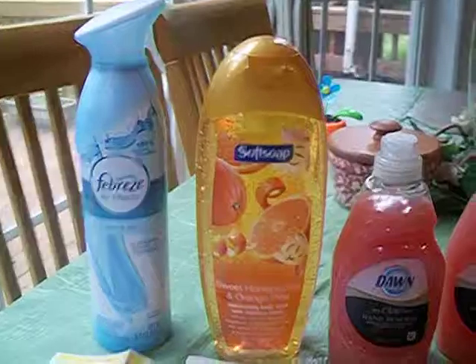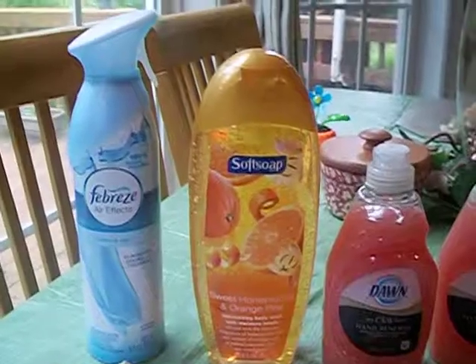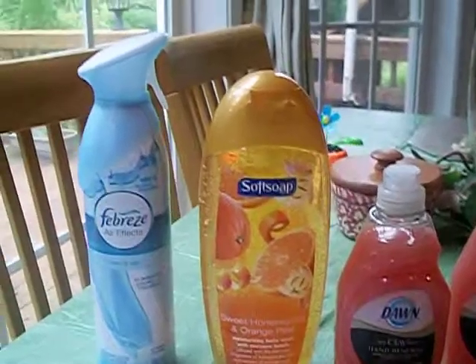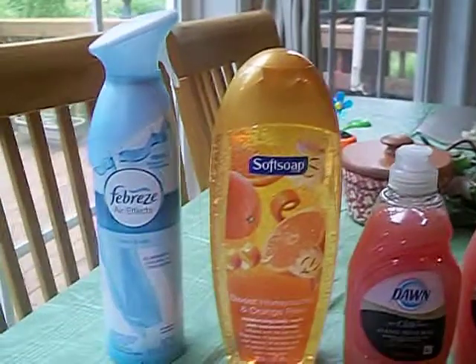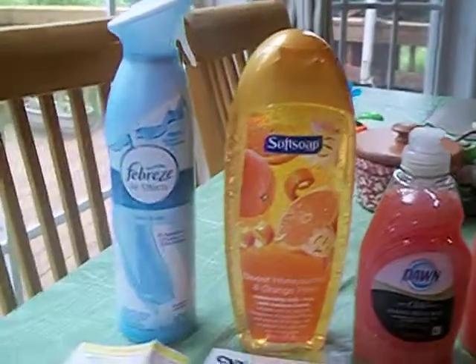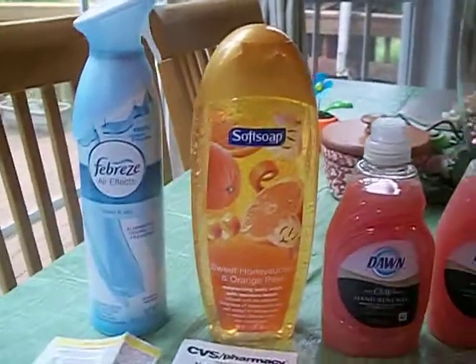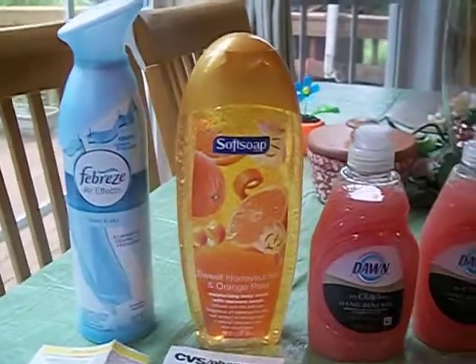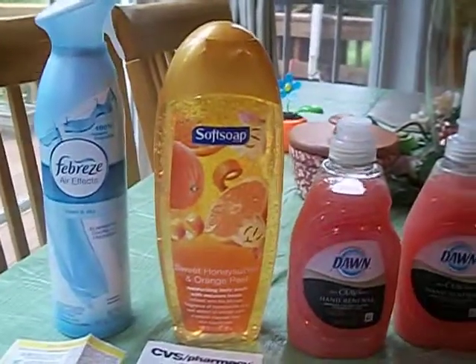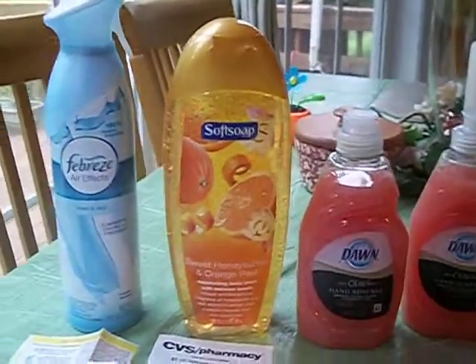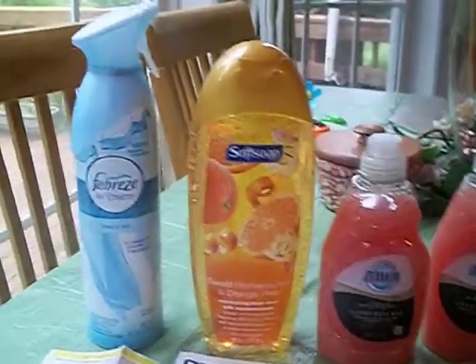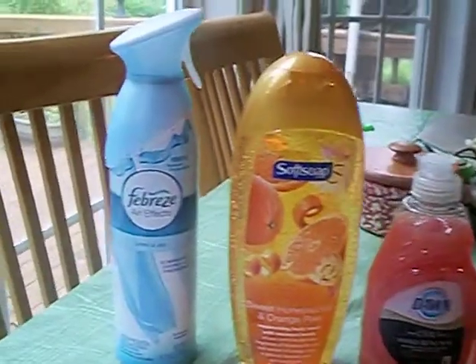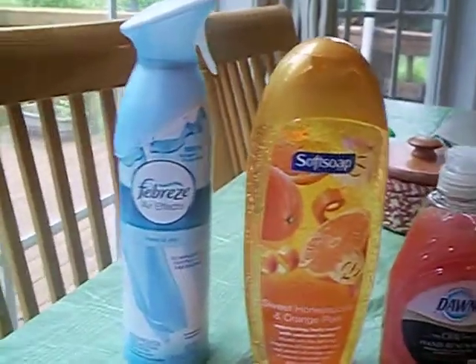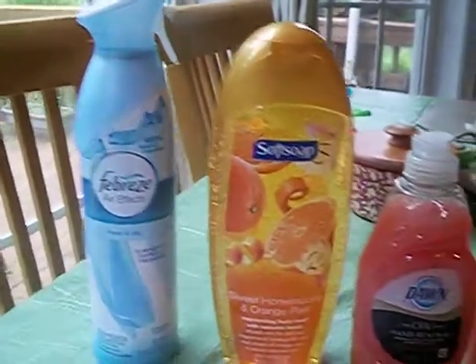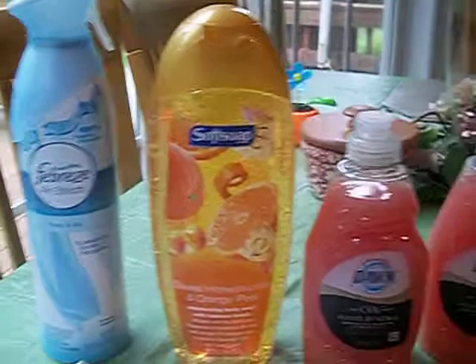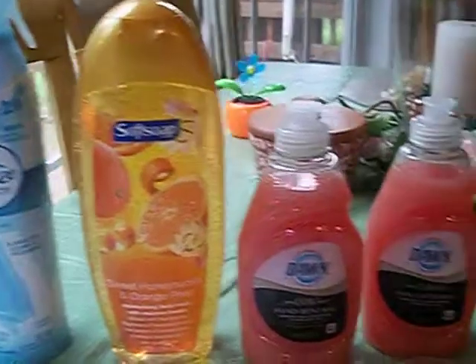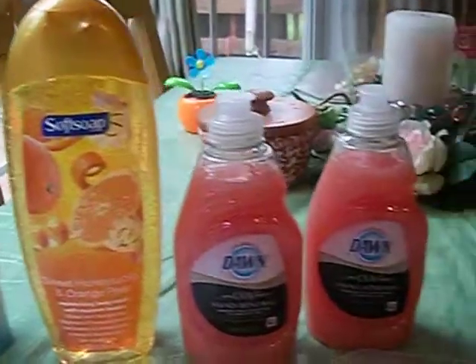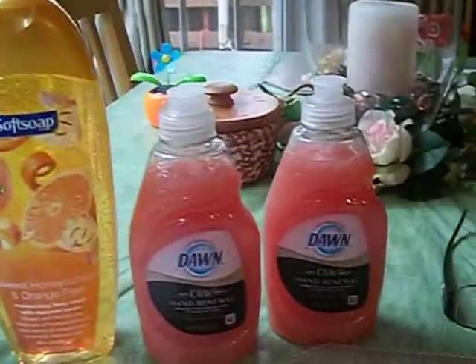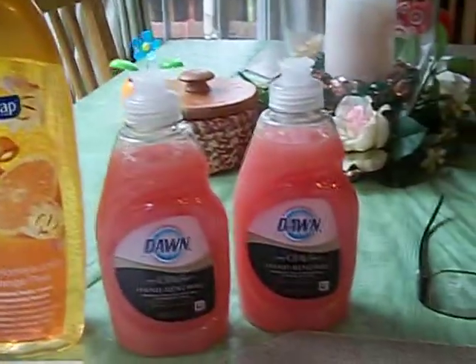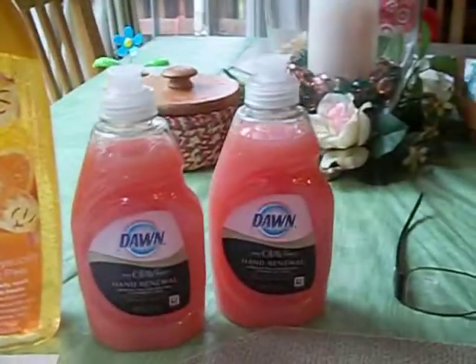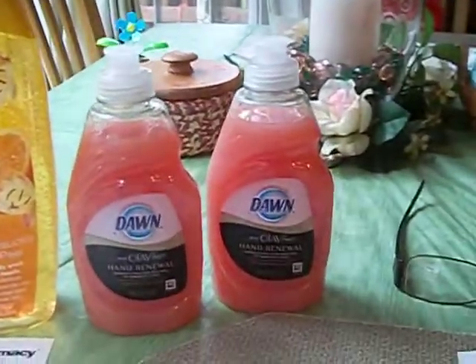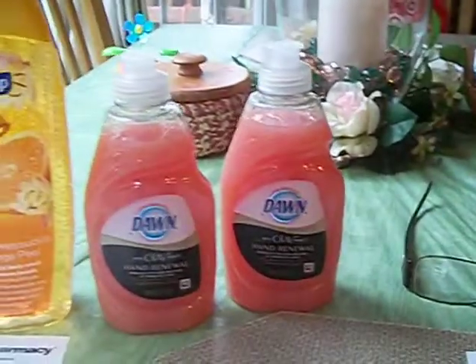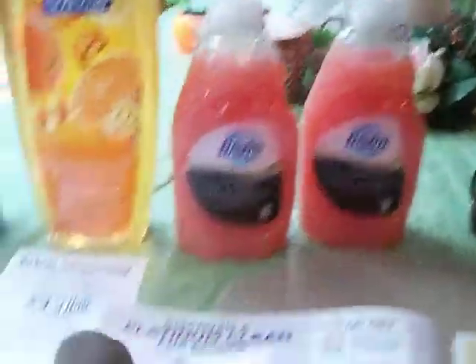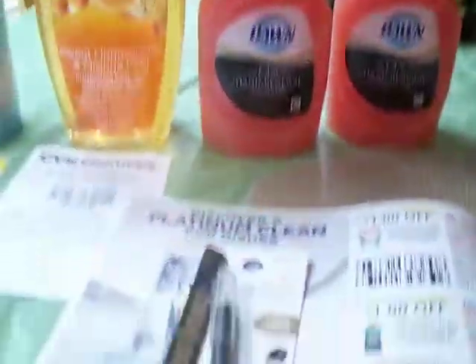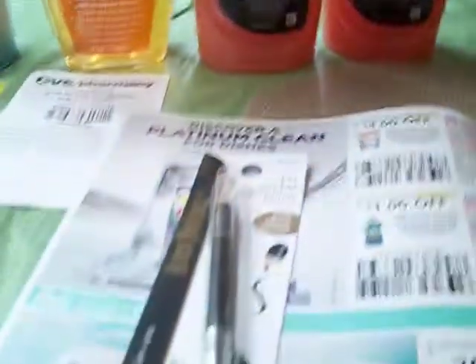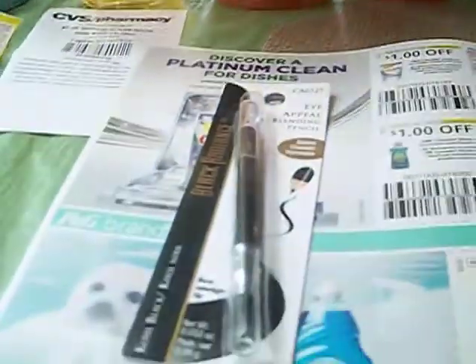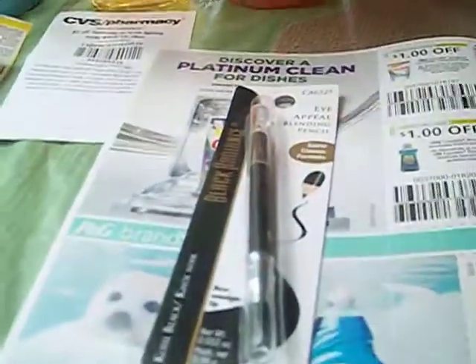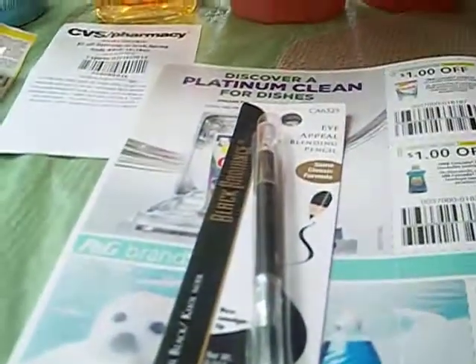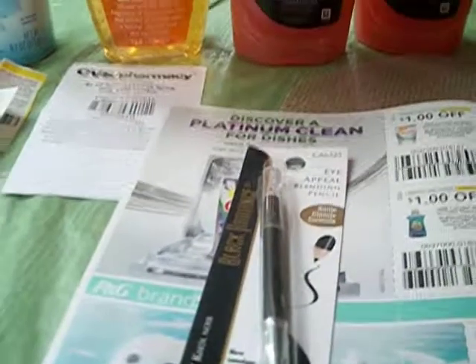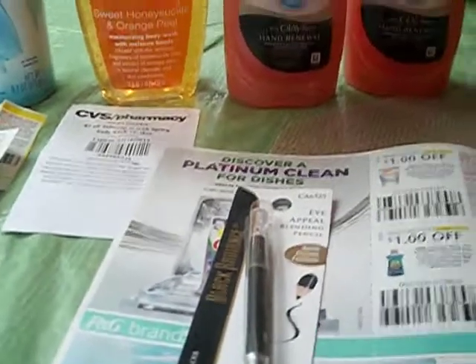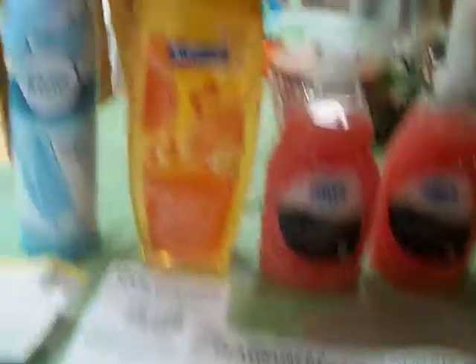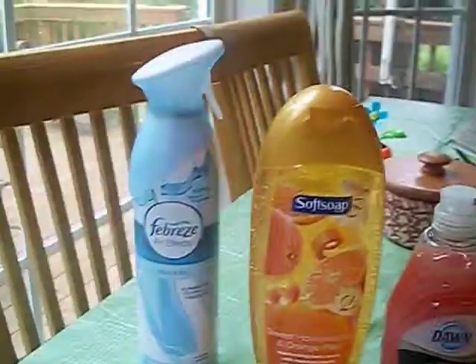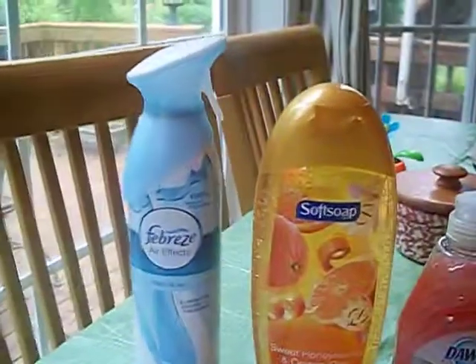Hey guys, it's your girl Seller 707 and I went to CVS today. These are a few of the things that I picked up at CVS today. Let me tell you about my deals.